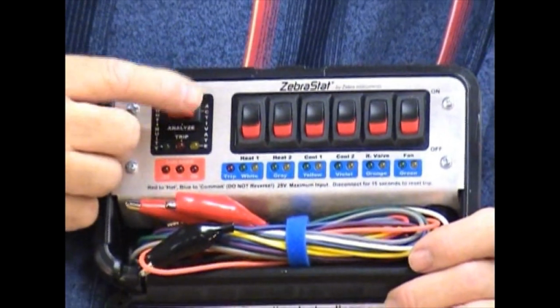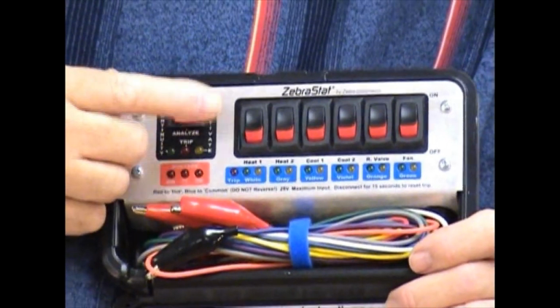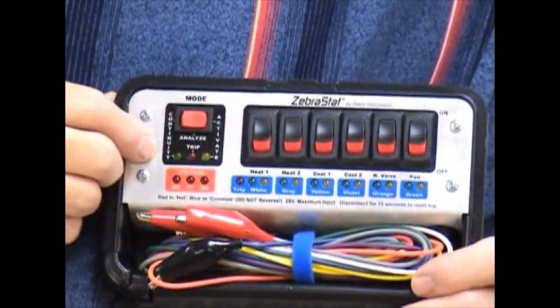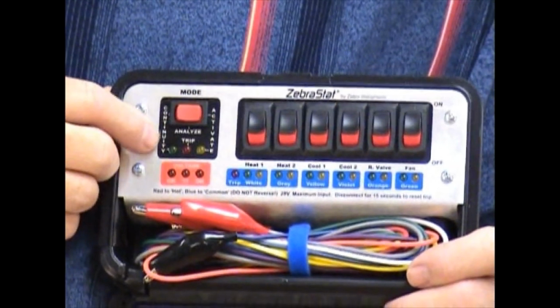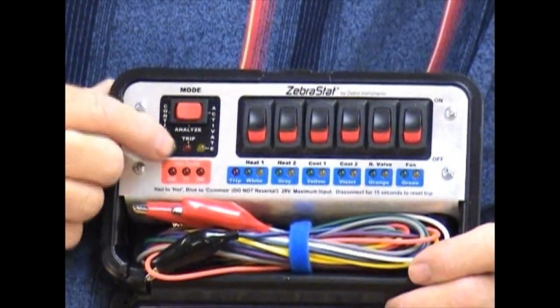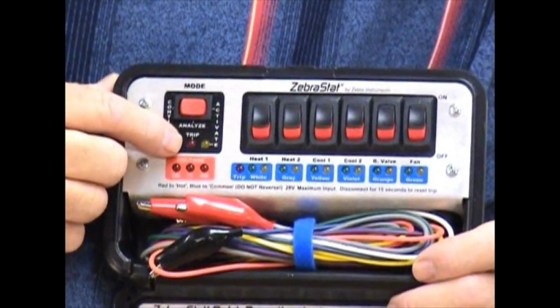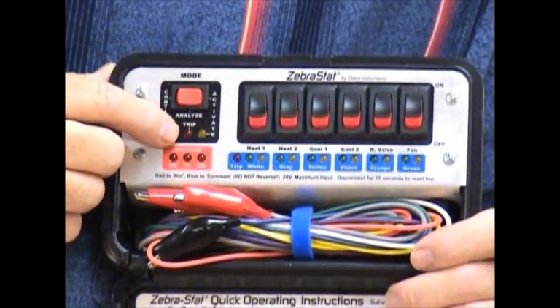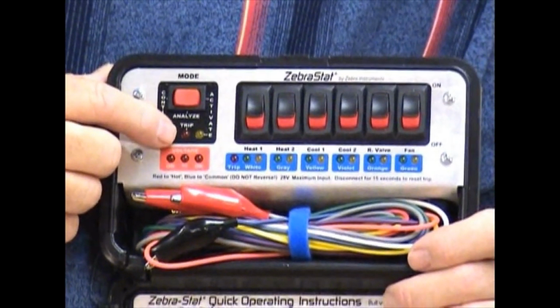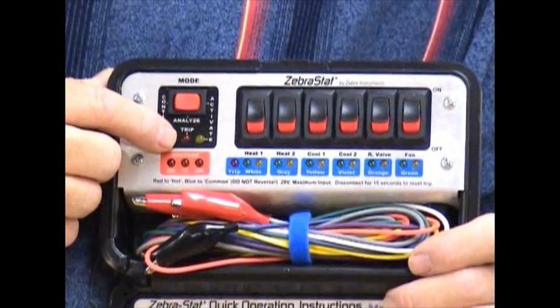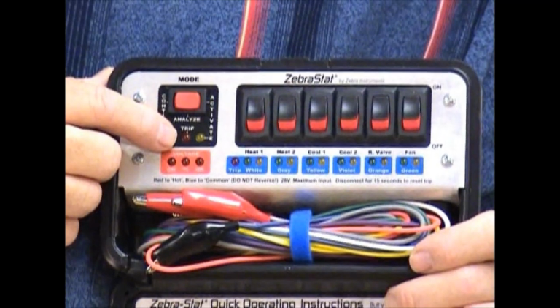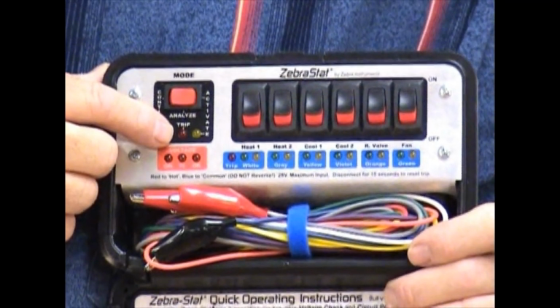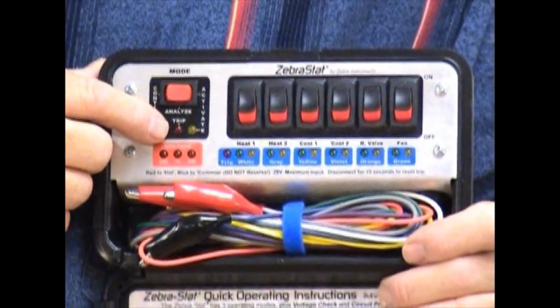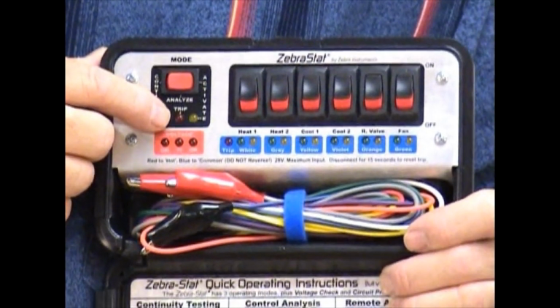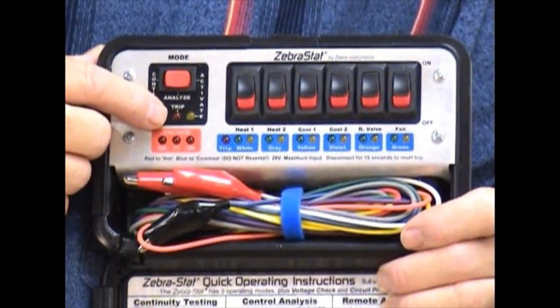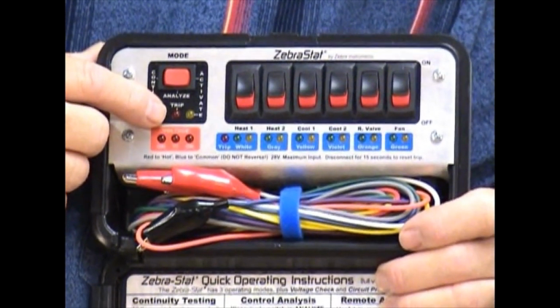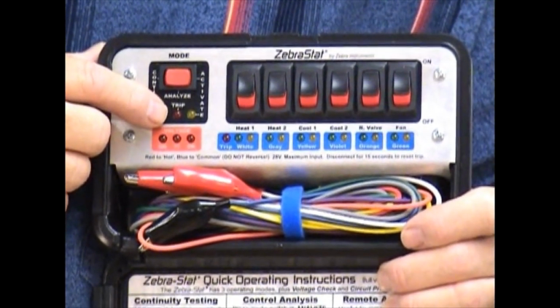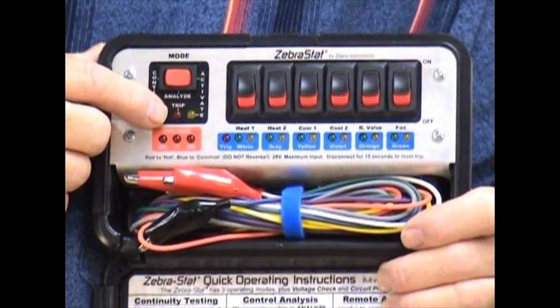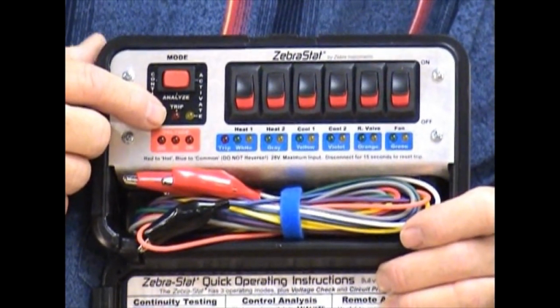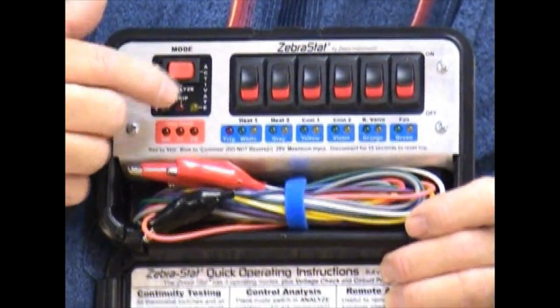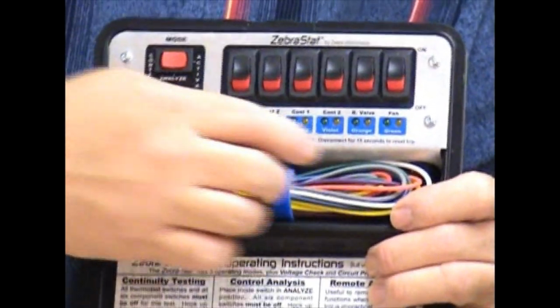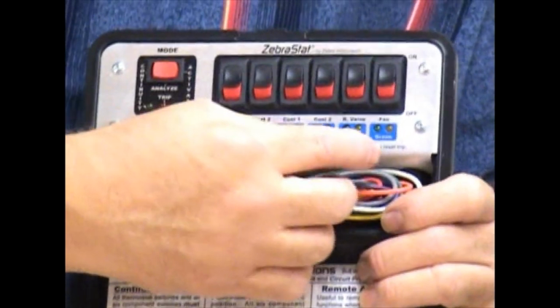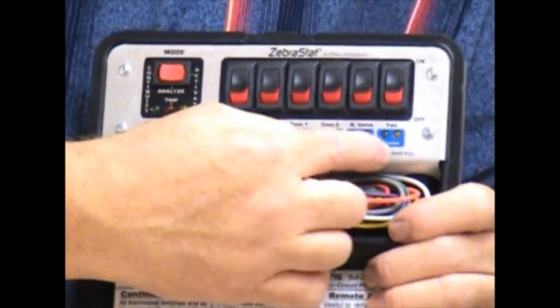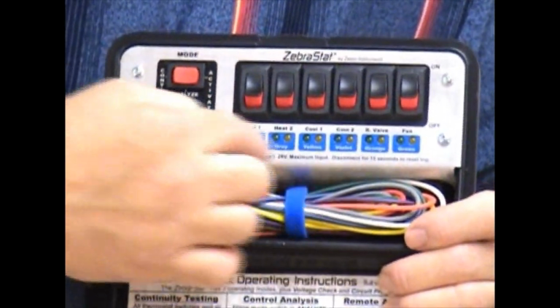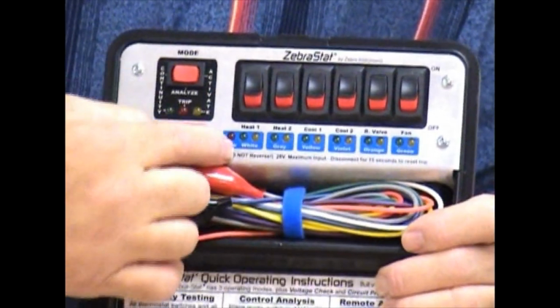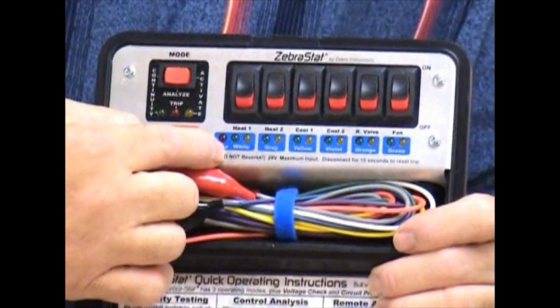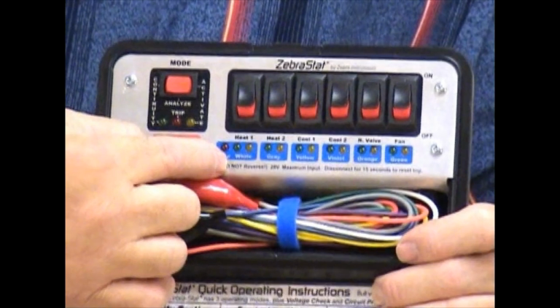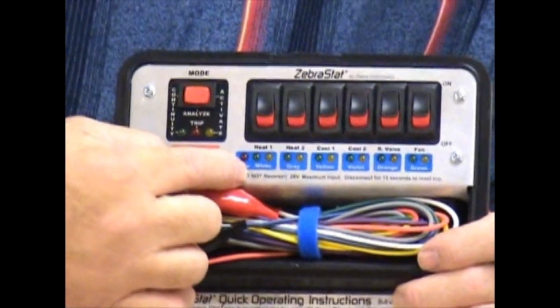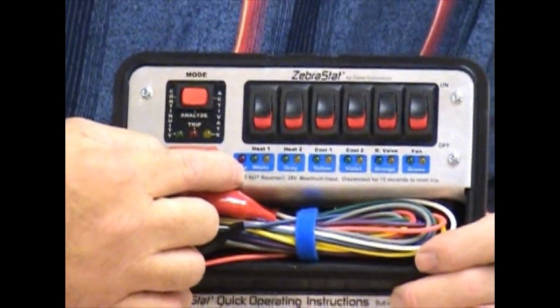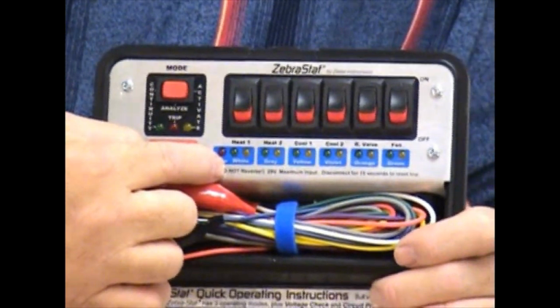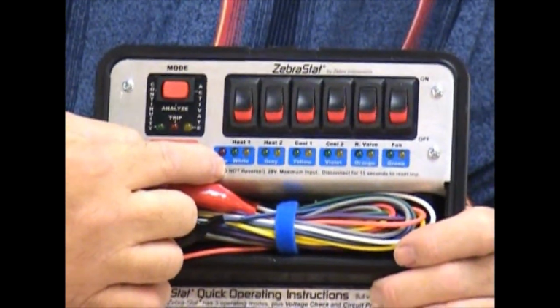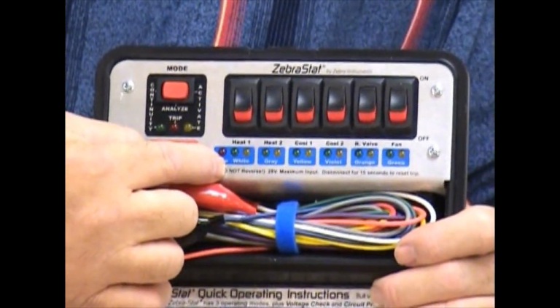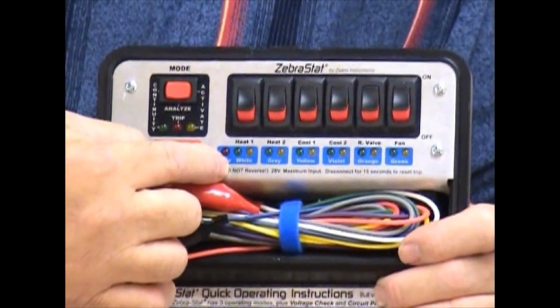The middle position is simply a monitoring position if you're using a thermostat or other device to control it. And with the yellow lights down here, you can see what's active and what's not.